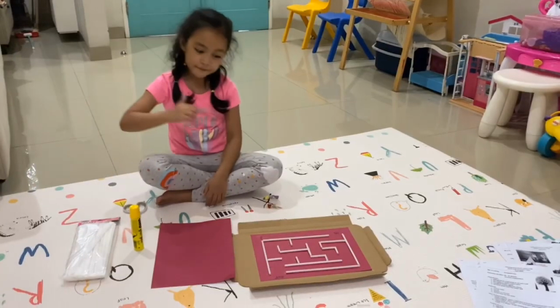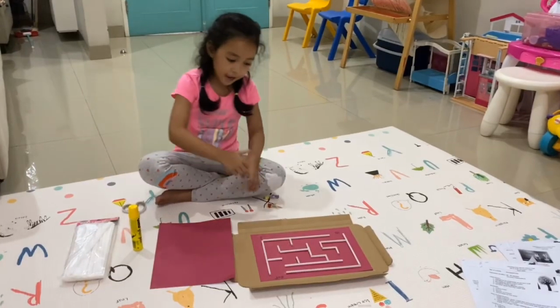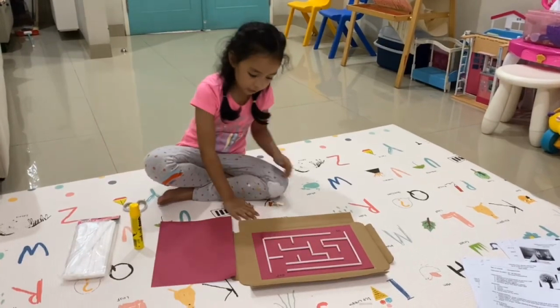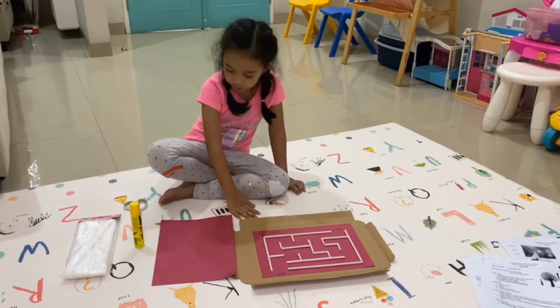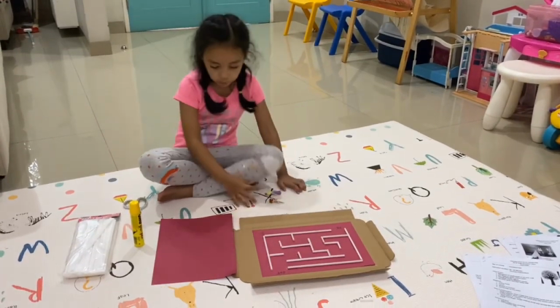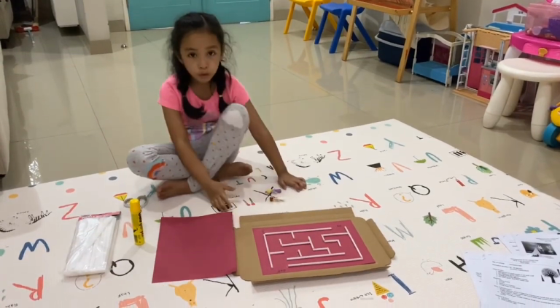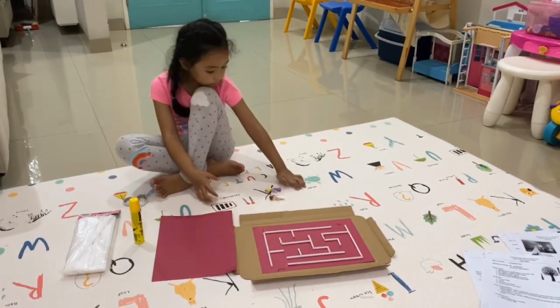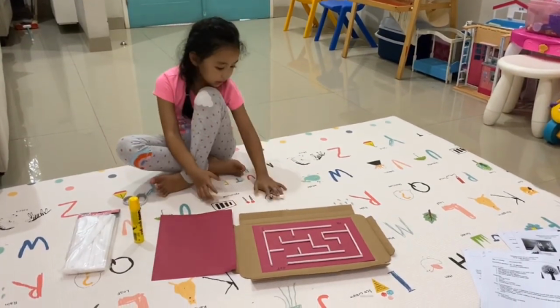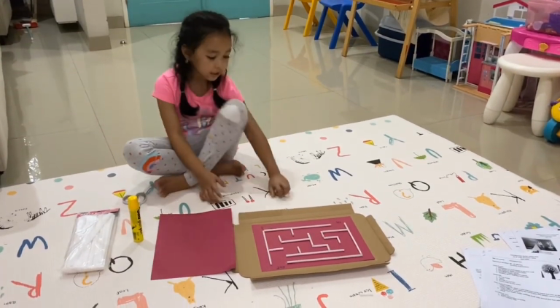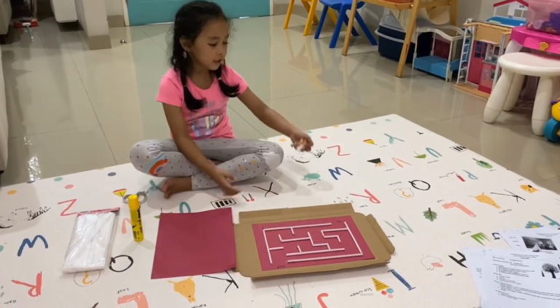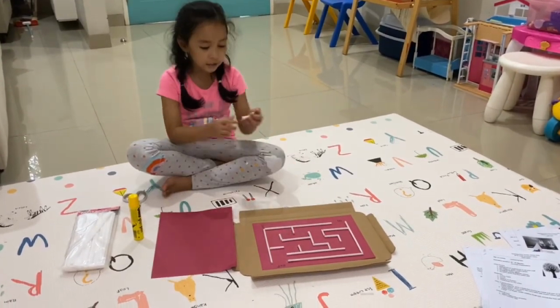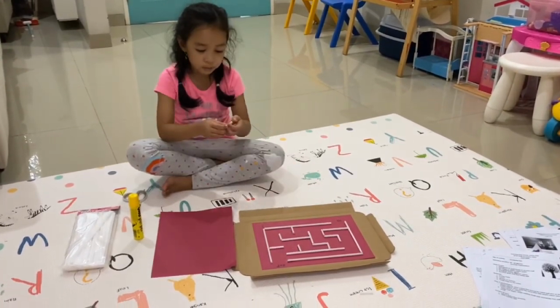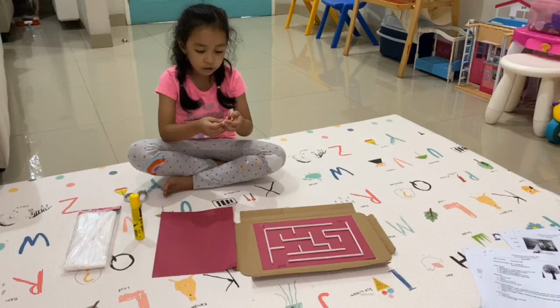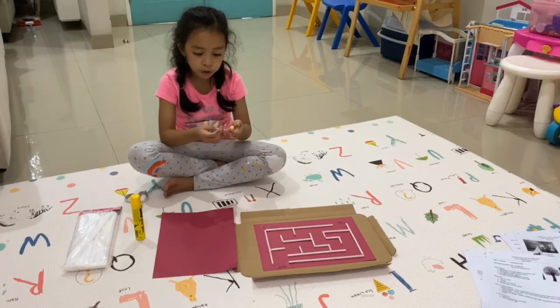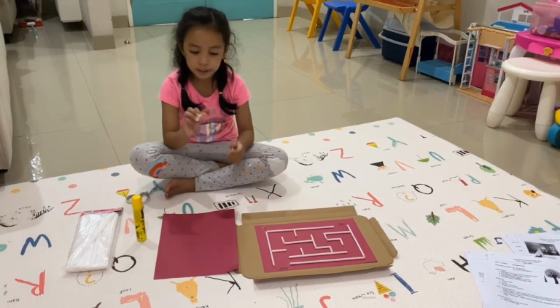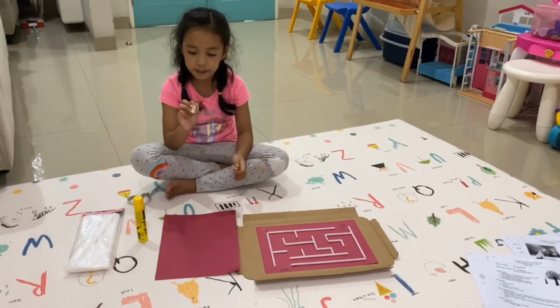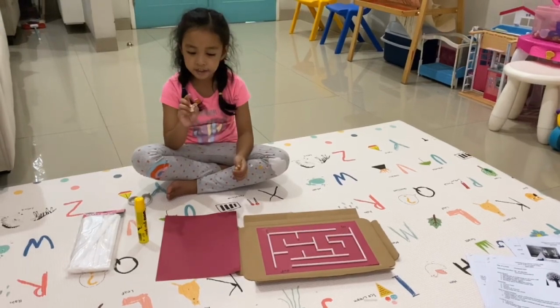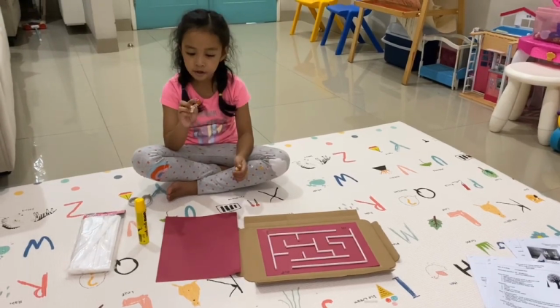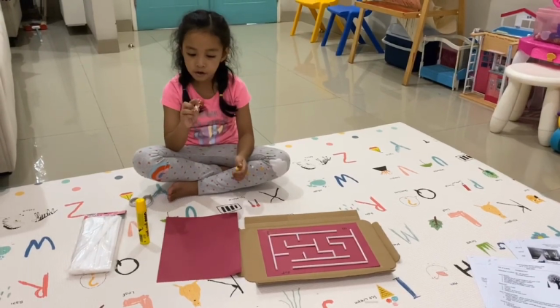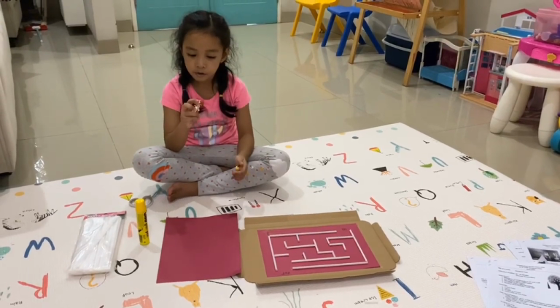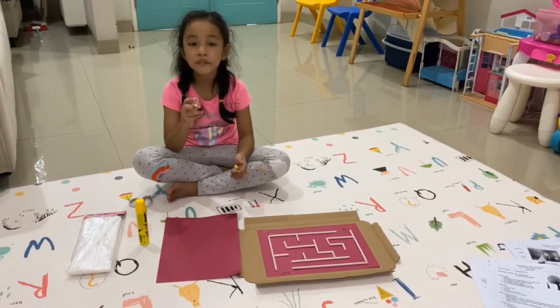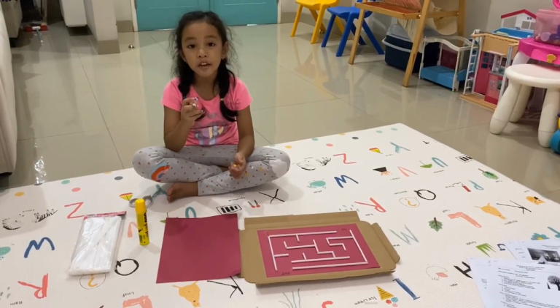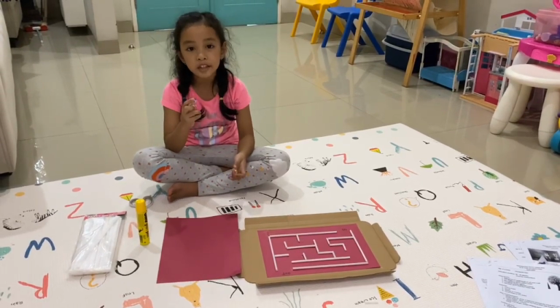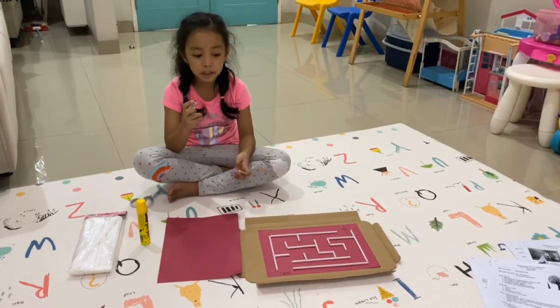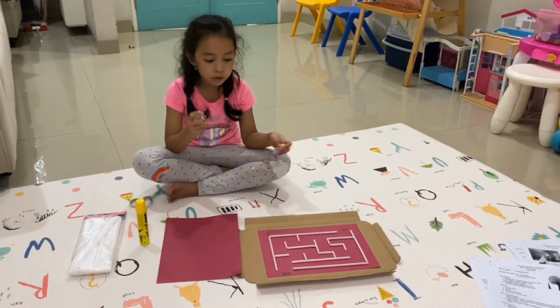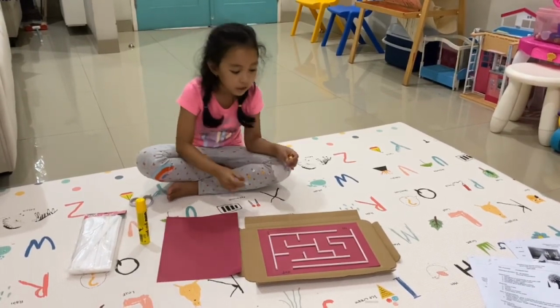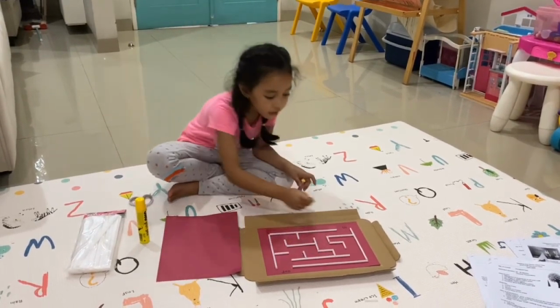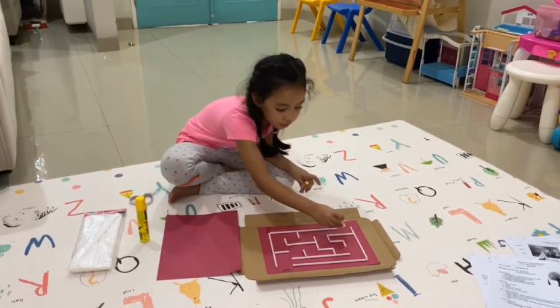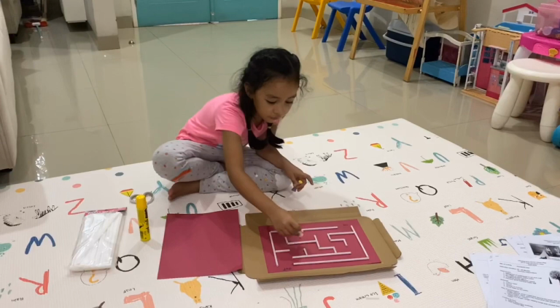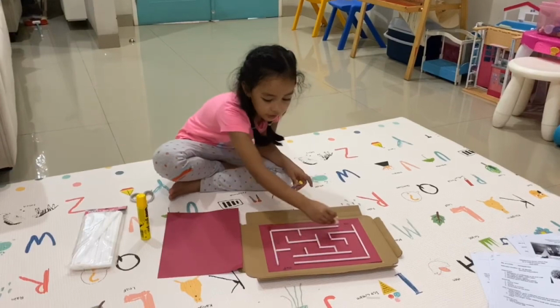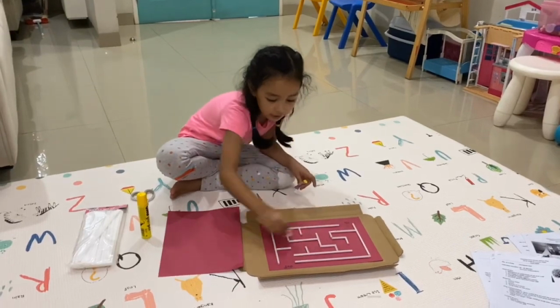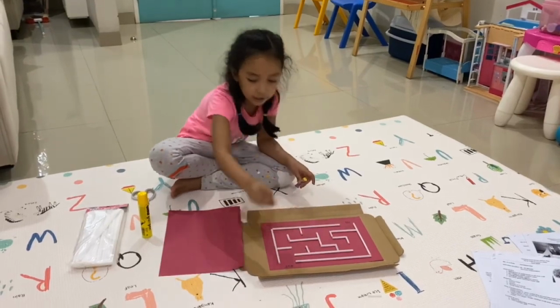And also, we need the small dolls like this. Or if you have any Lego, you can do it from here like that.